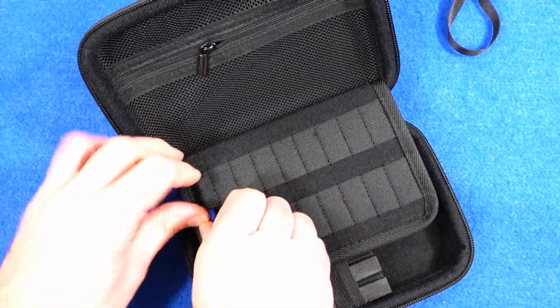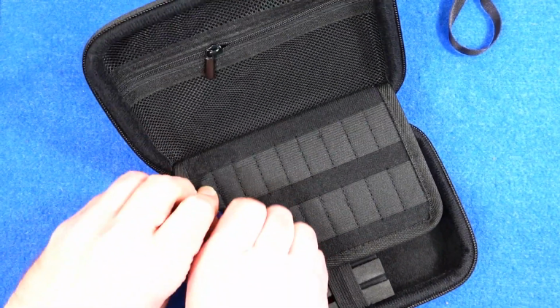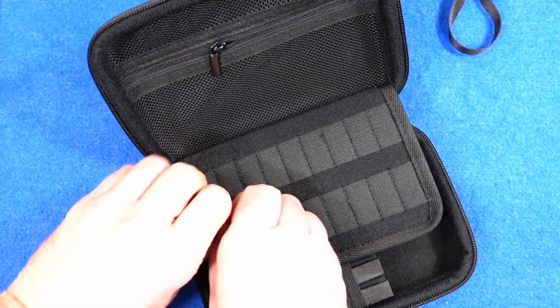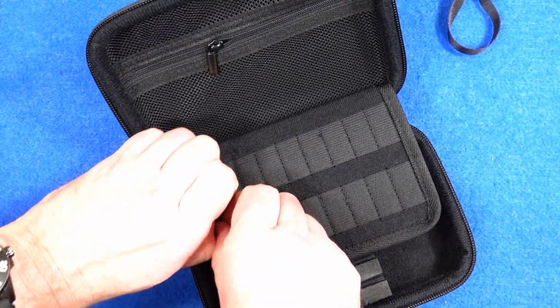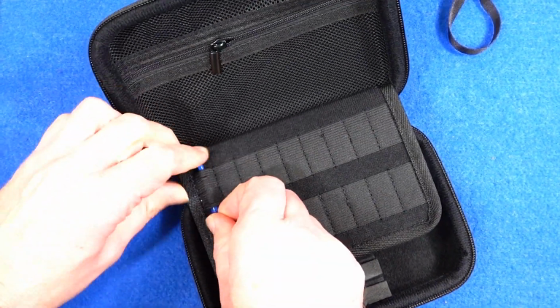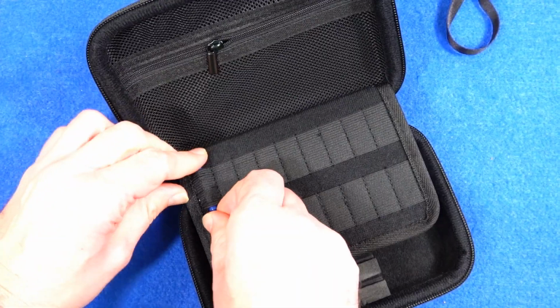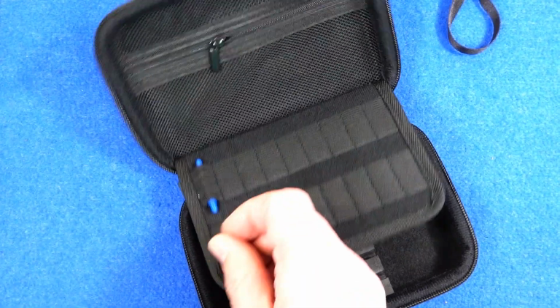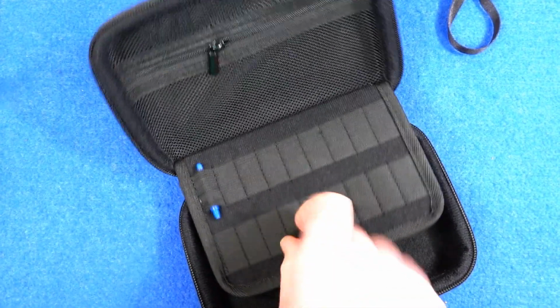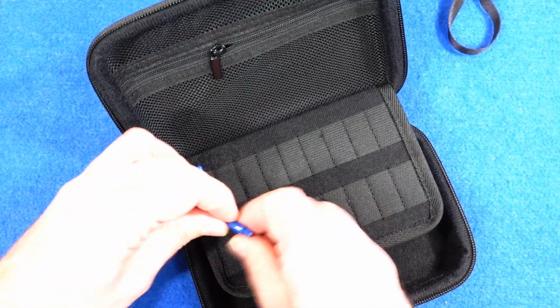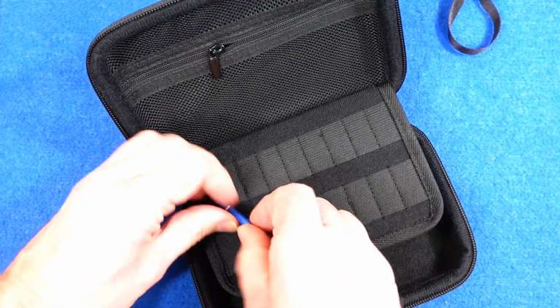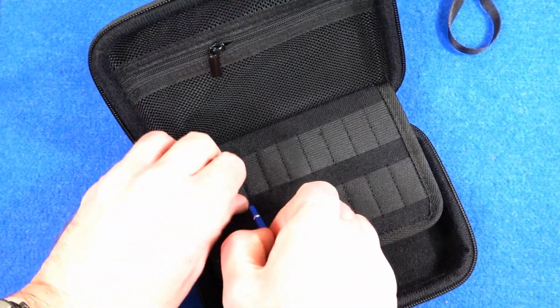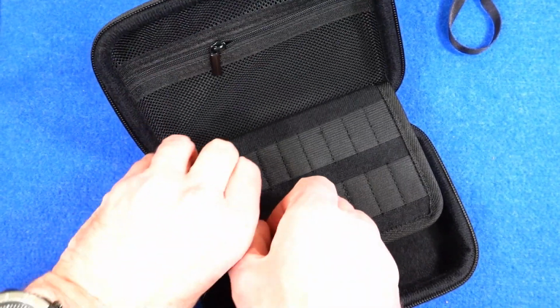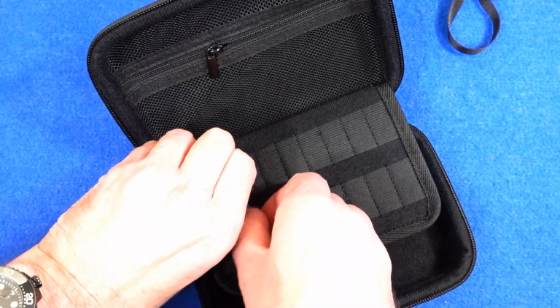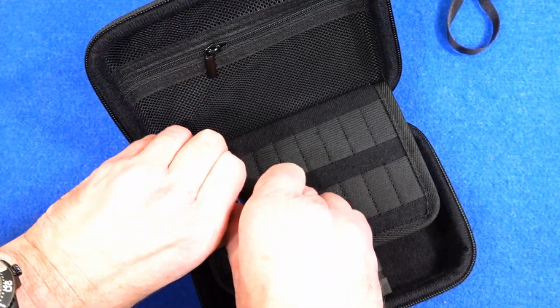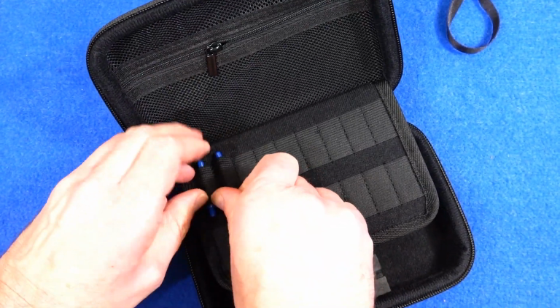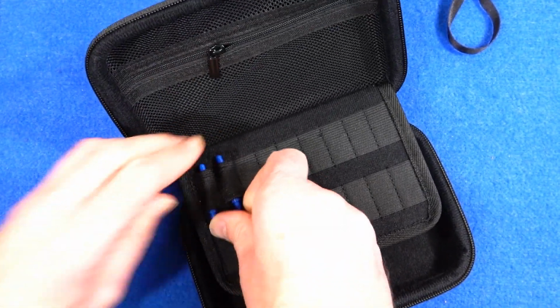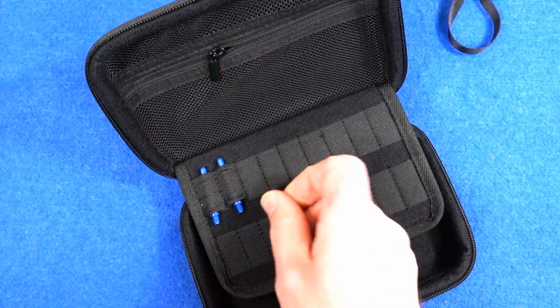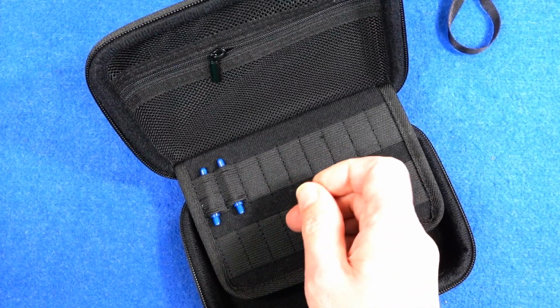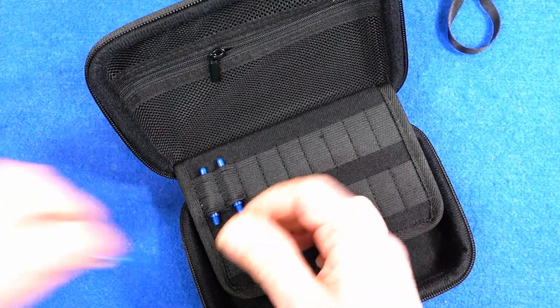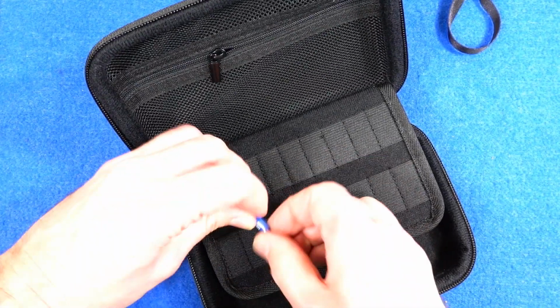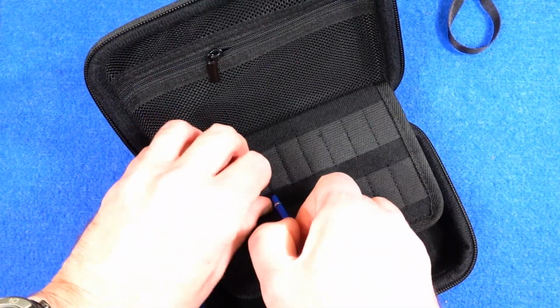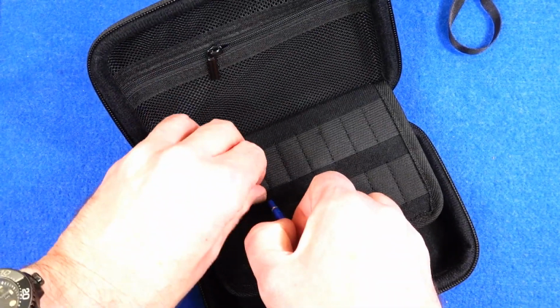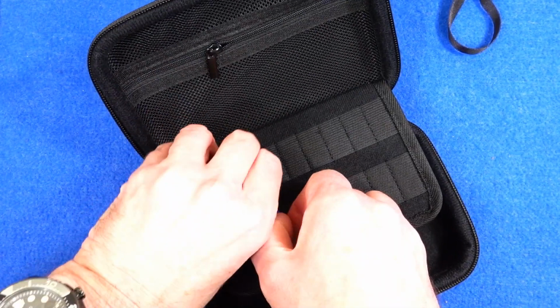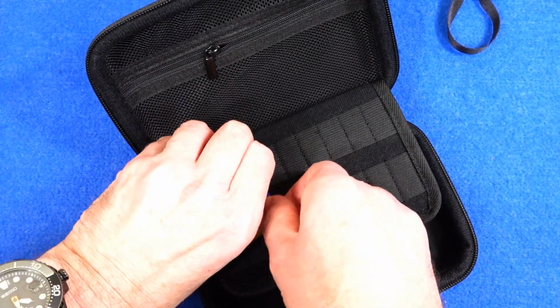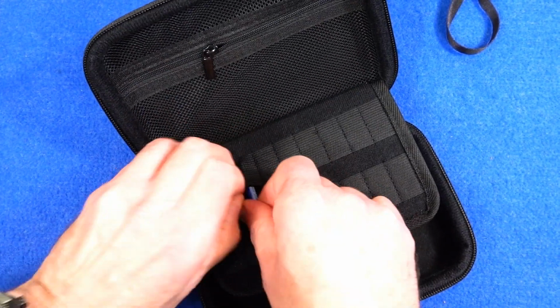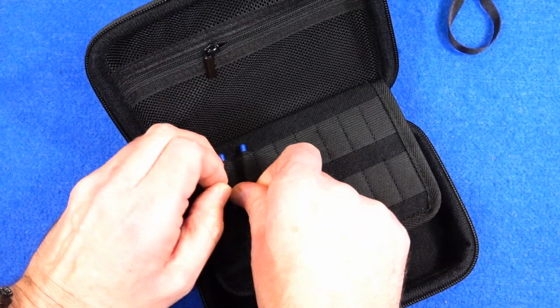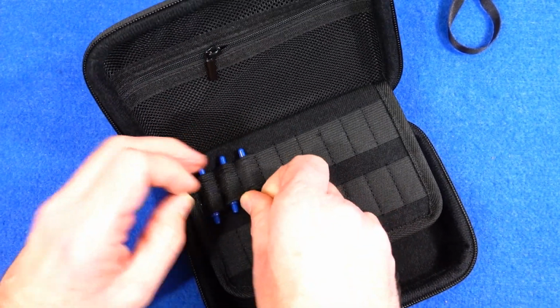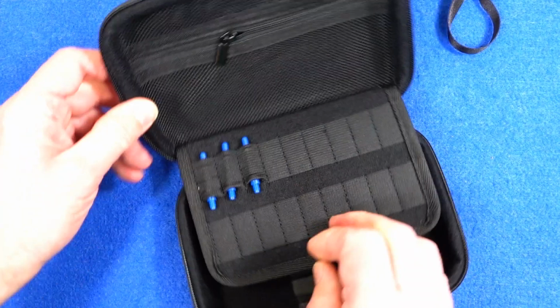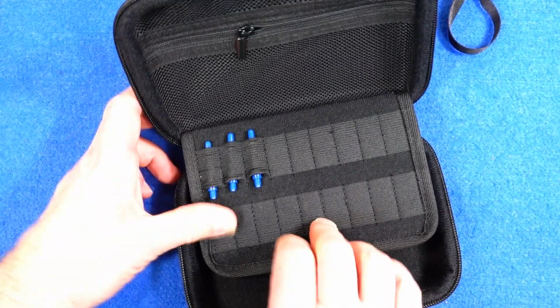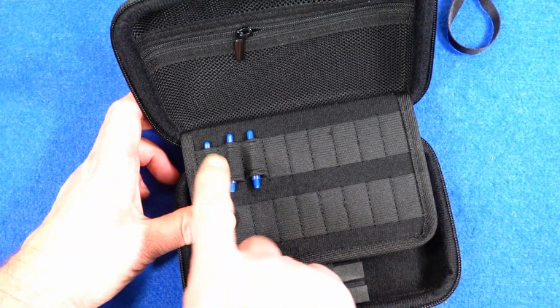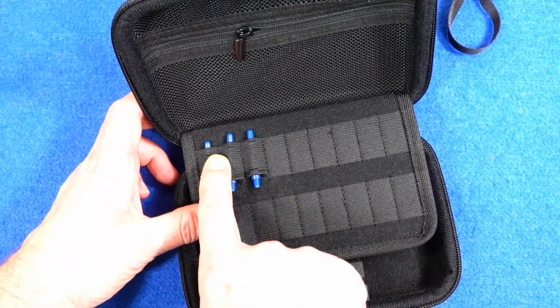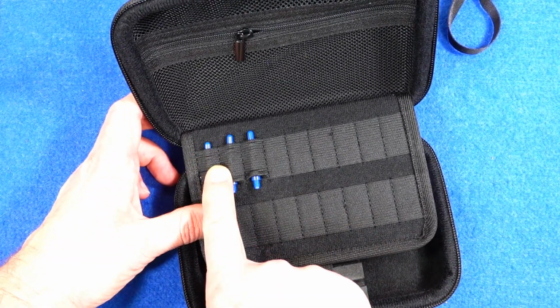And for your stems, there are these little elasticated sections. I'm trying to do this through the camera so it's a little bit awkward, but there you go — all your stems will fit in there.